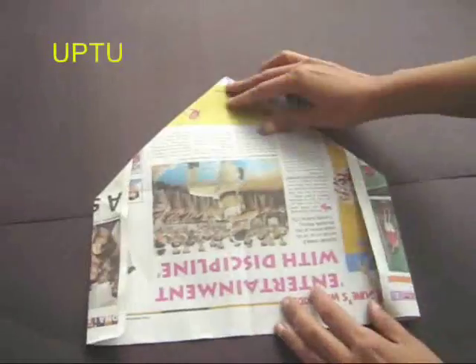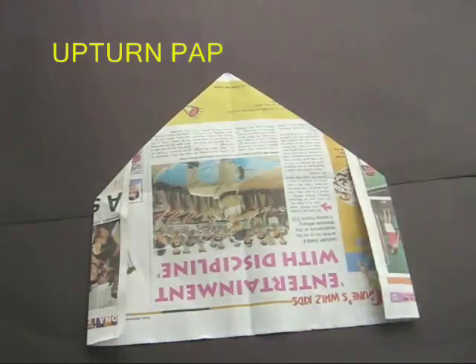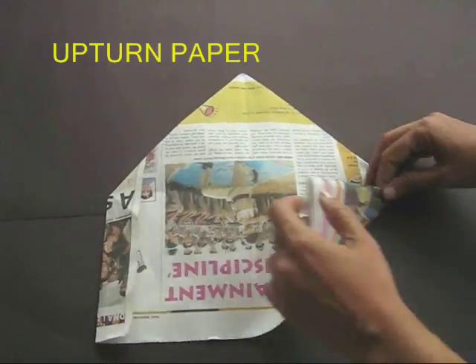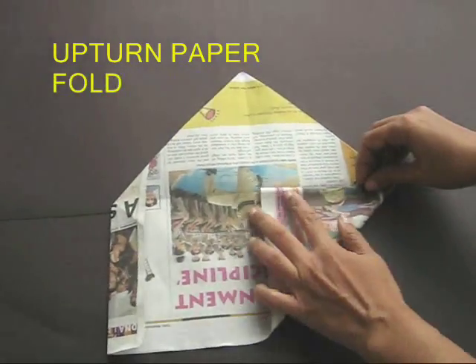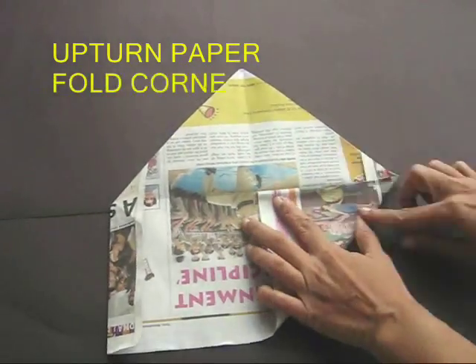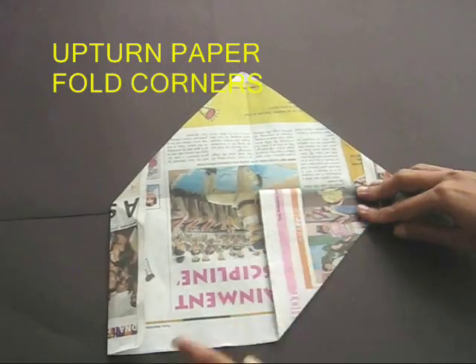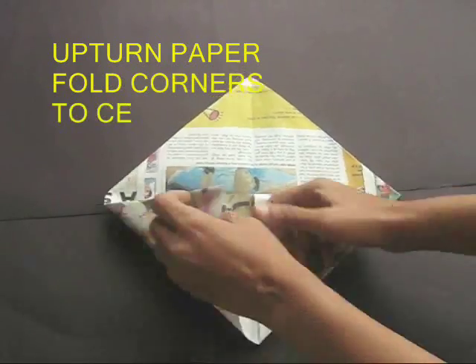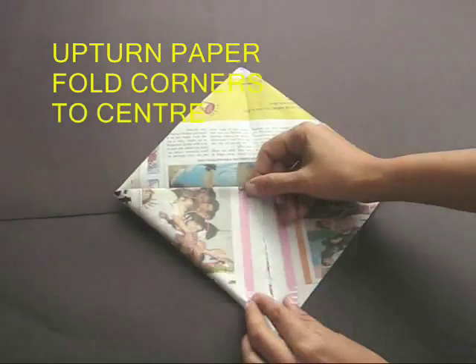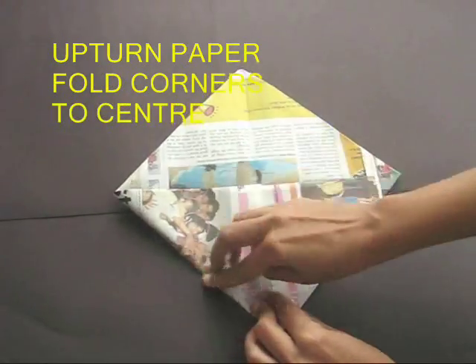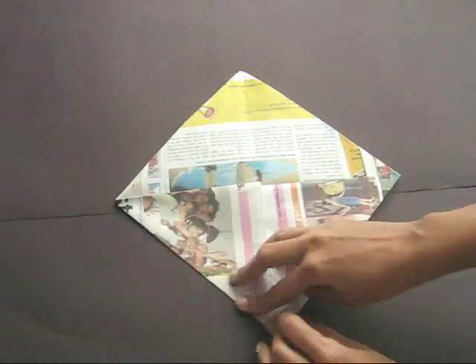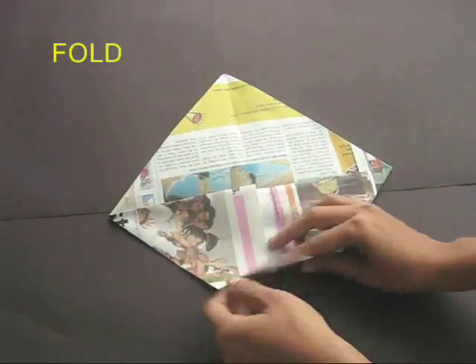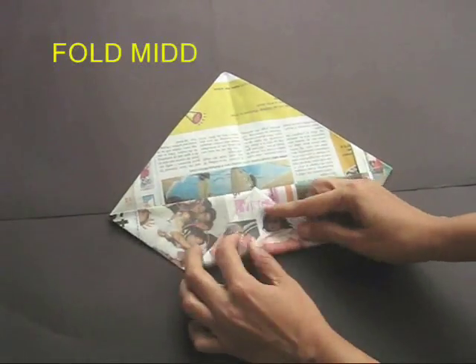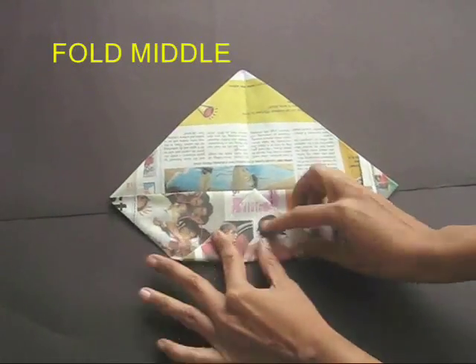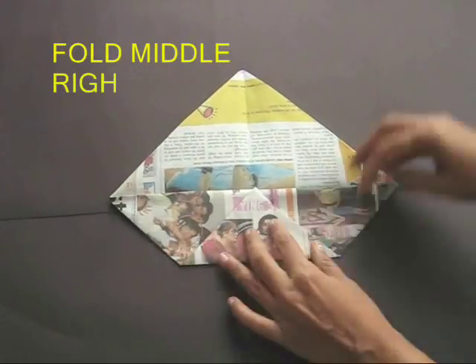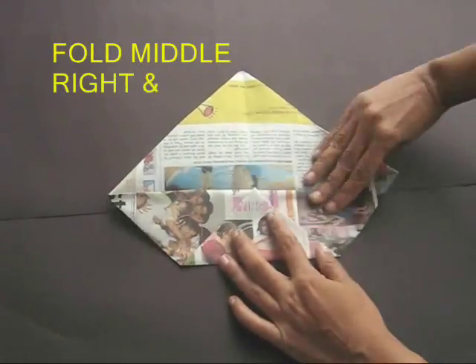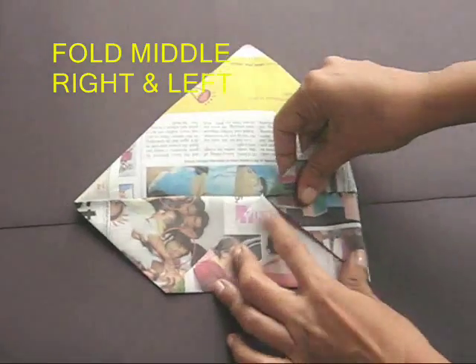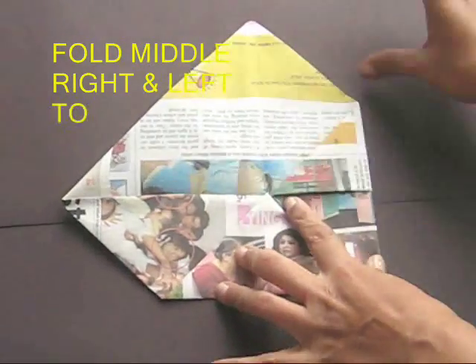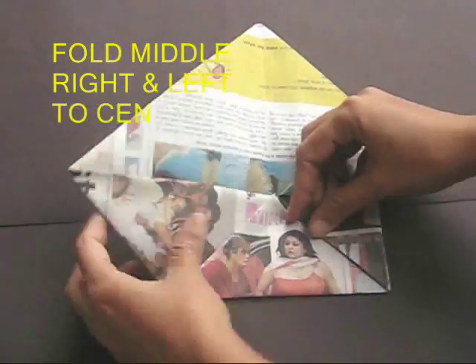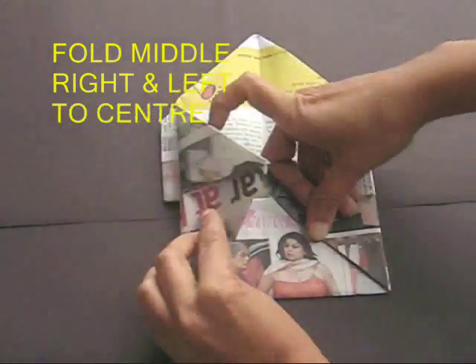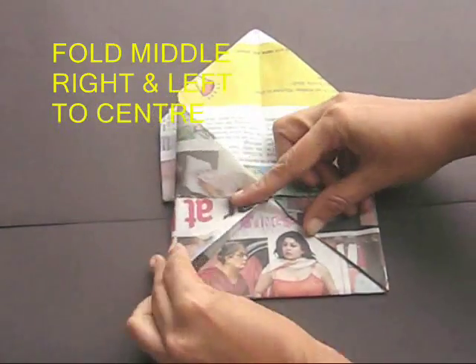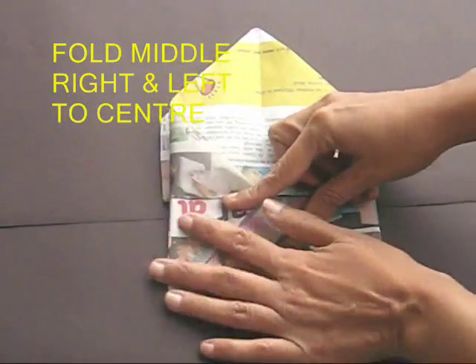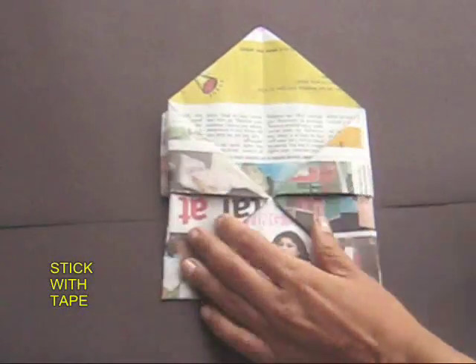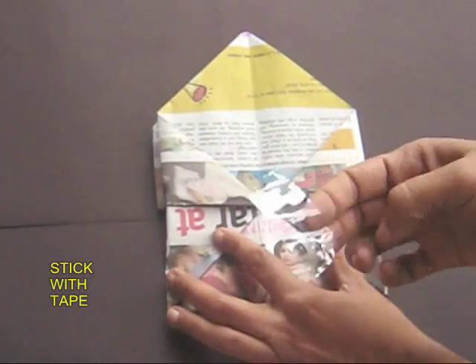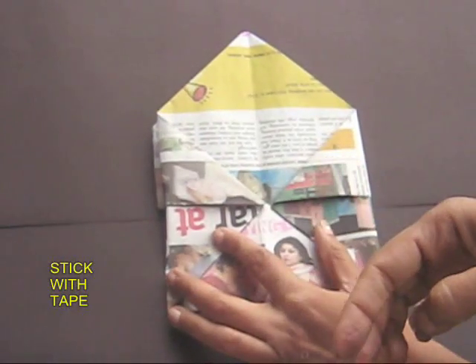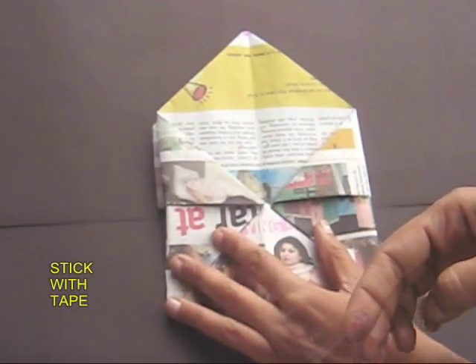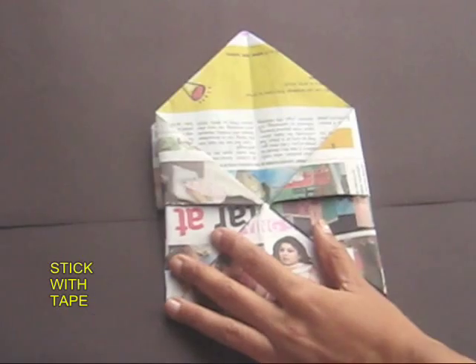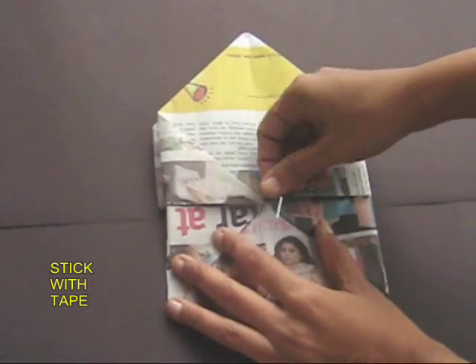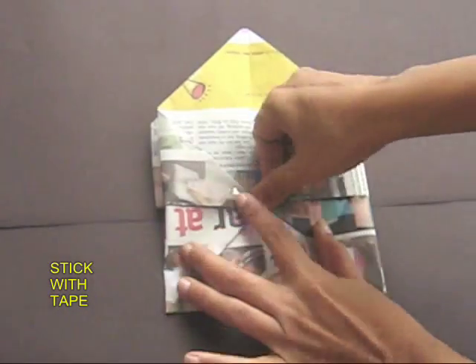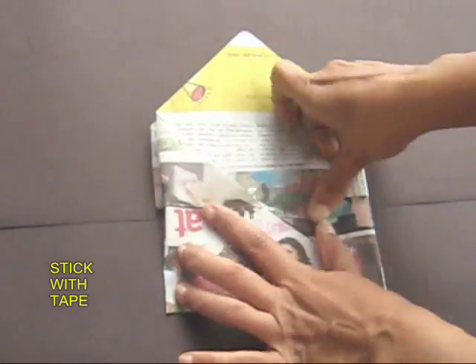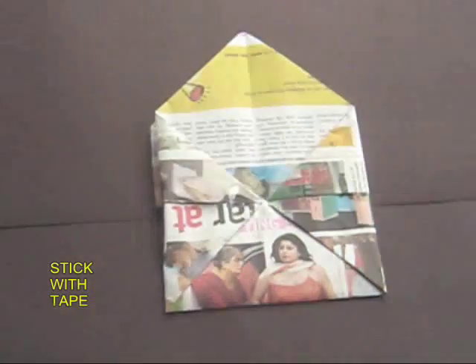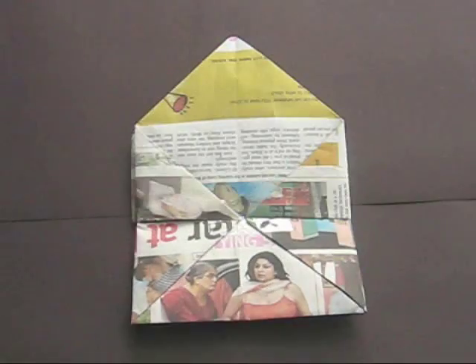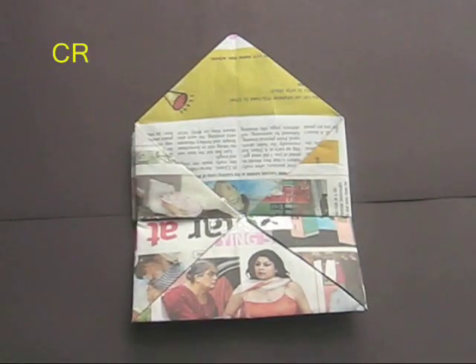Now upturn the paper. Bring both the corners to the middle to get a diamond. Then fold the middle point to the center, and the left and the right to the center. Take a bit of tape and secure all these in place.